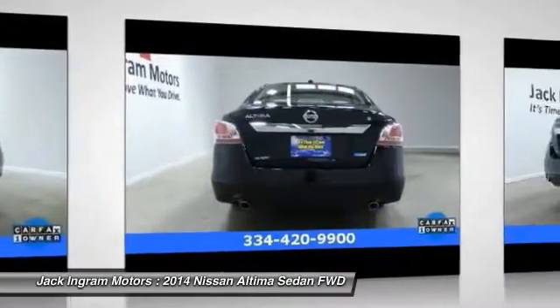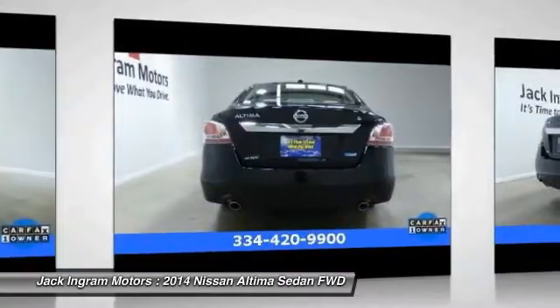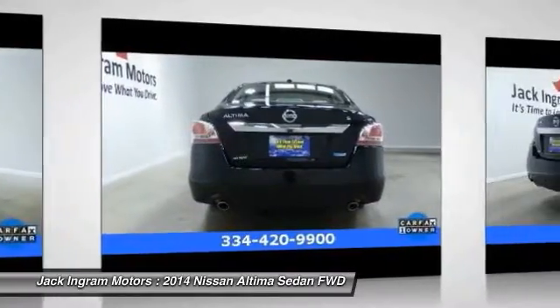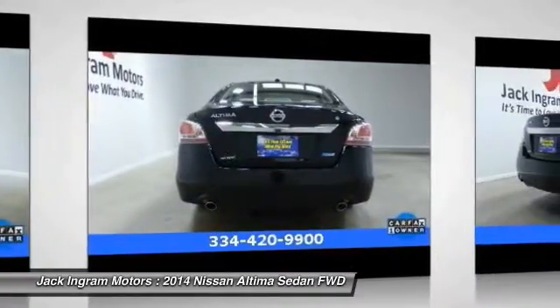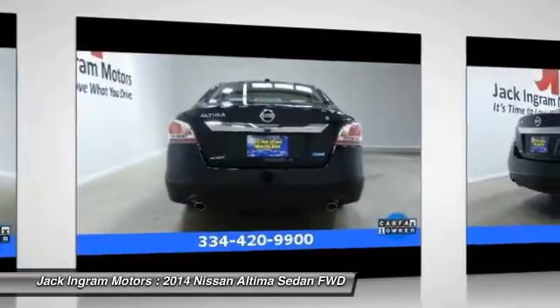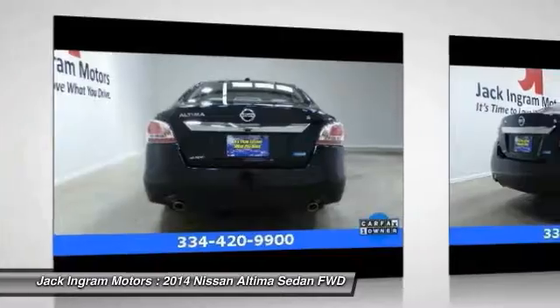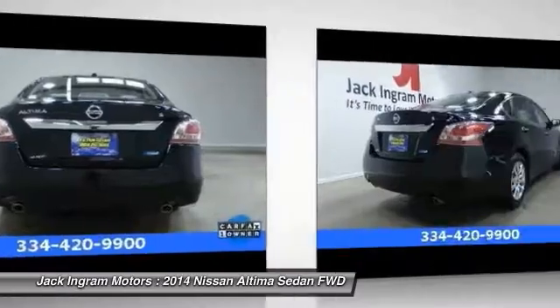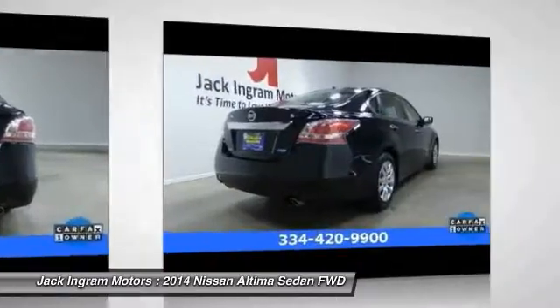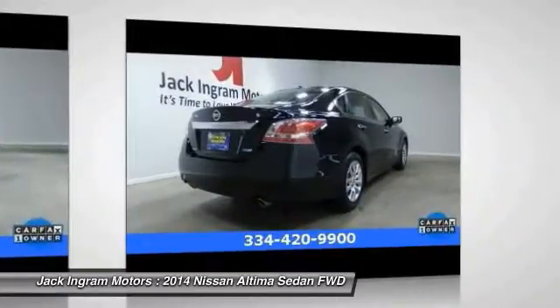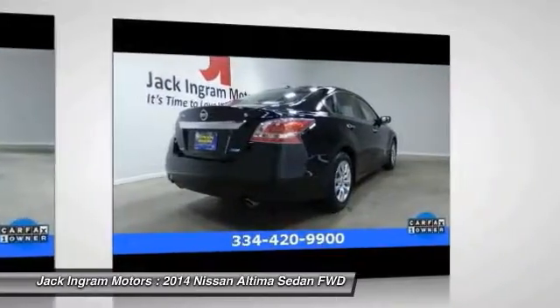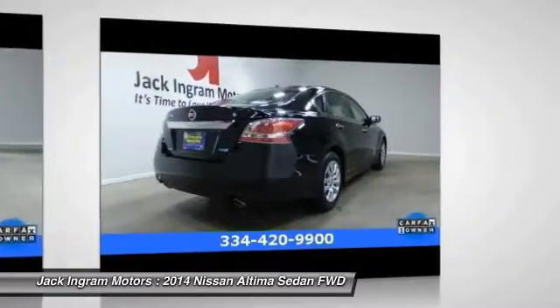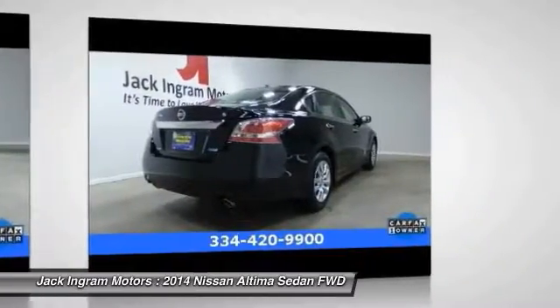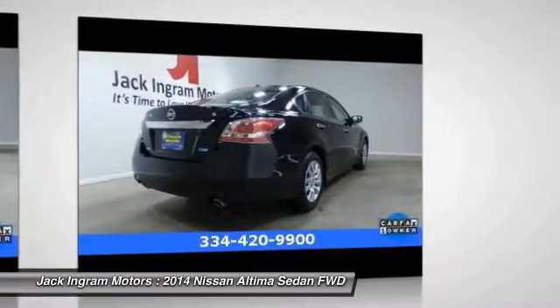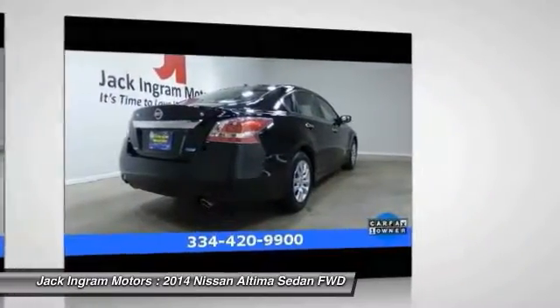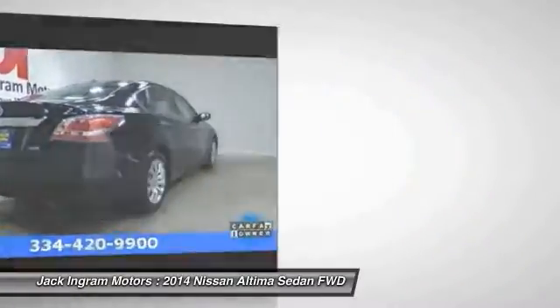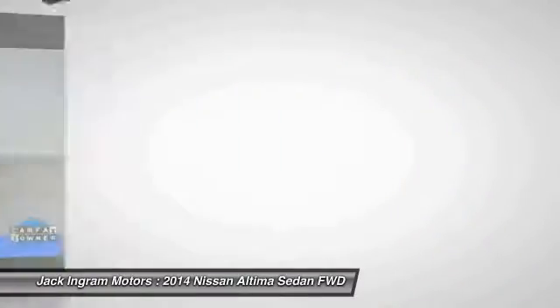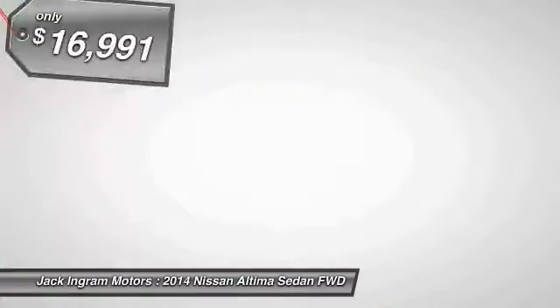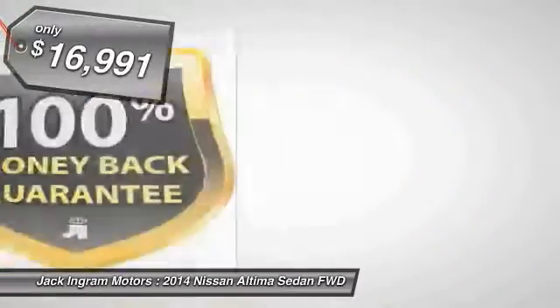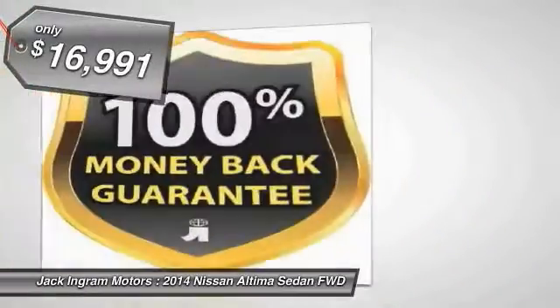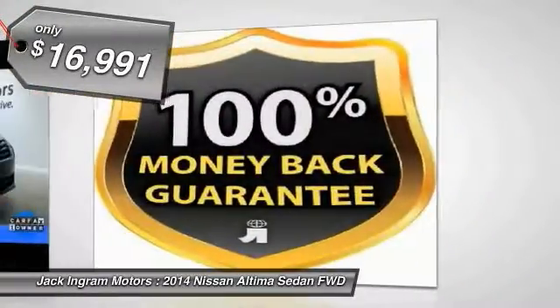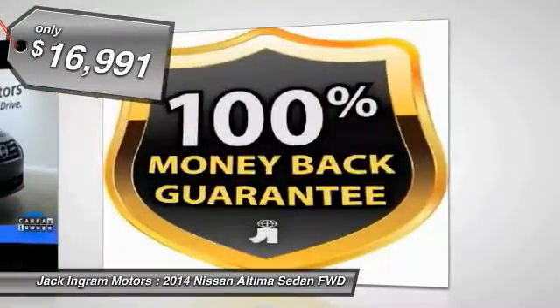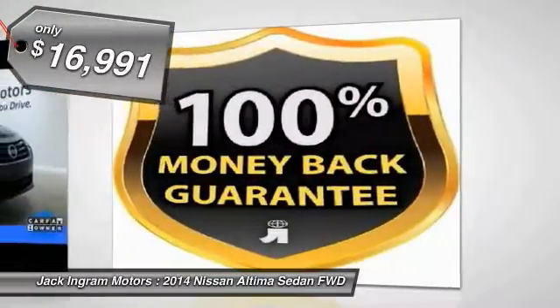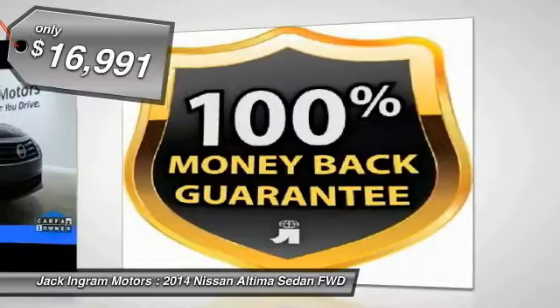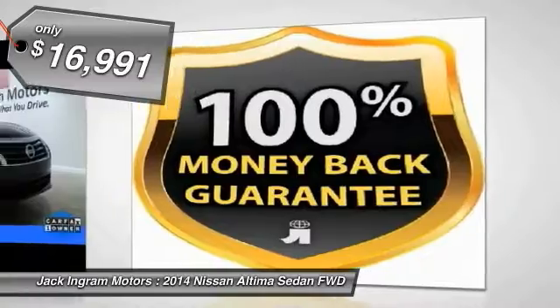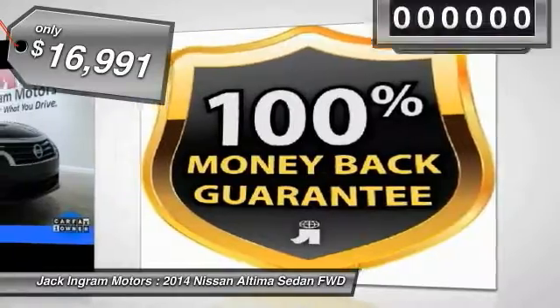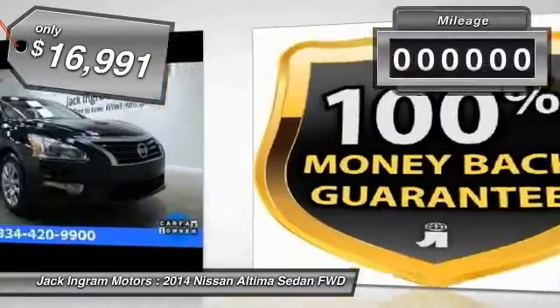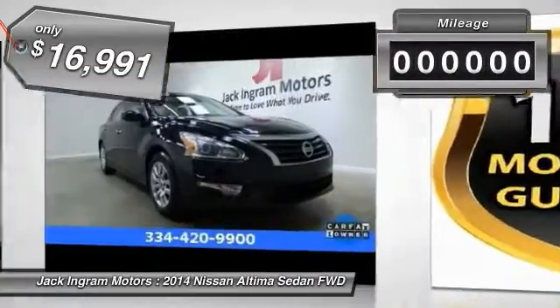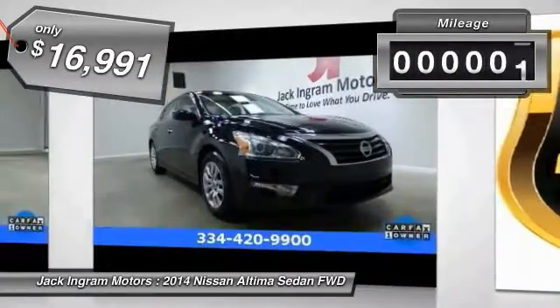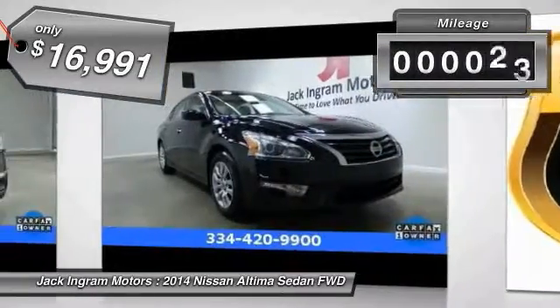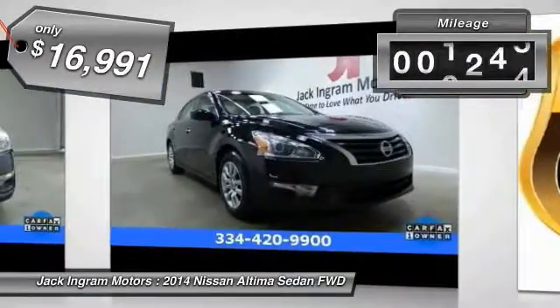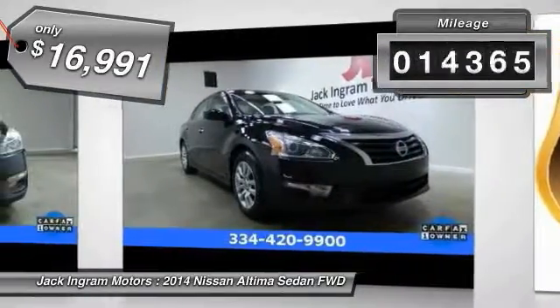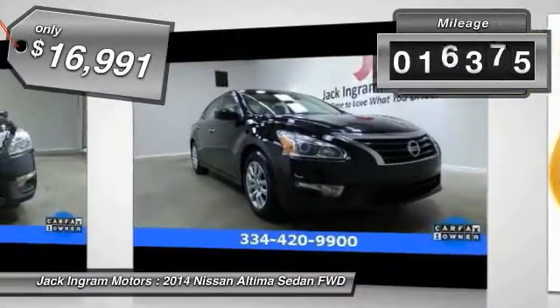You'll see the Nissan Altima is made to drive and built to last, and is priced below $20,000. This vehicle has less than 20,000 miles.